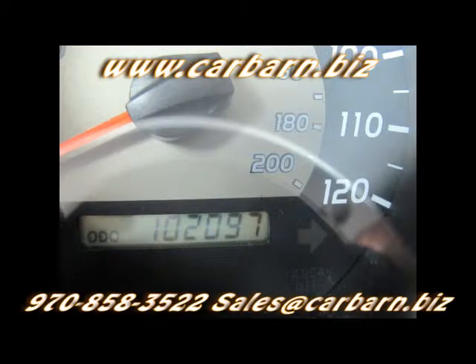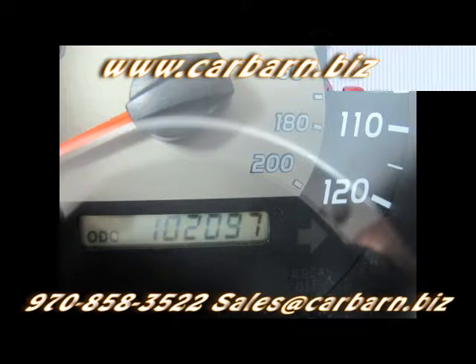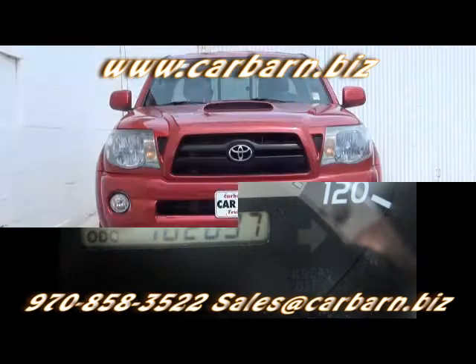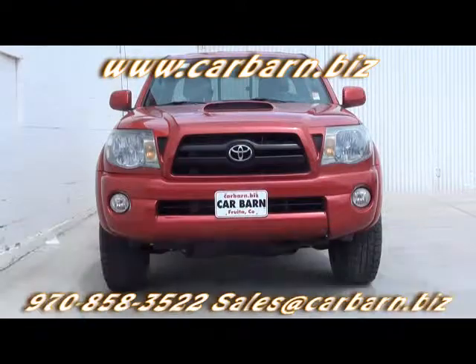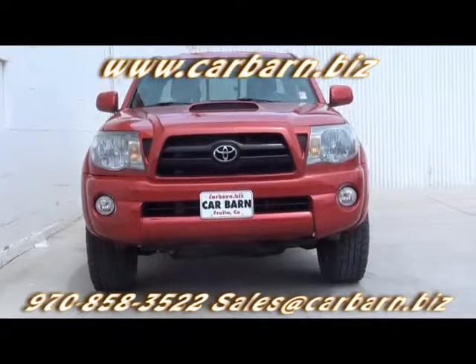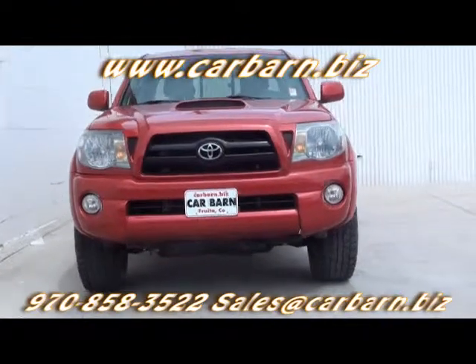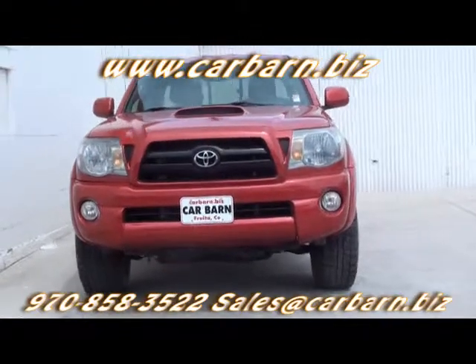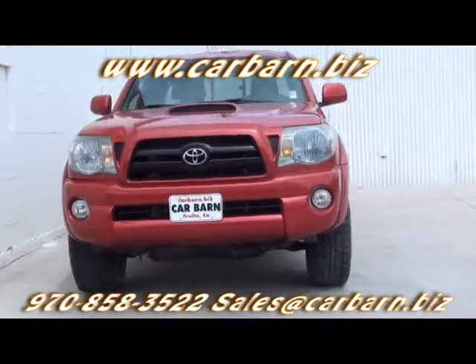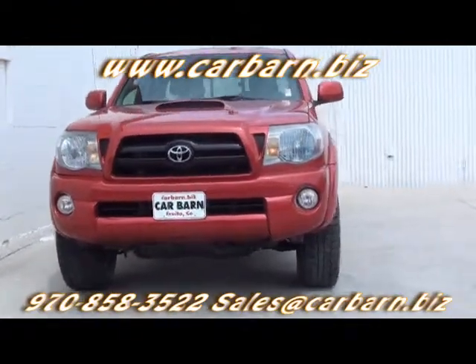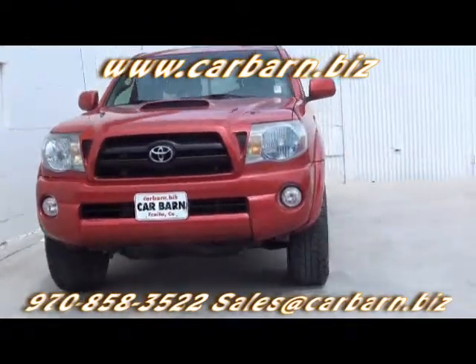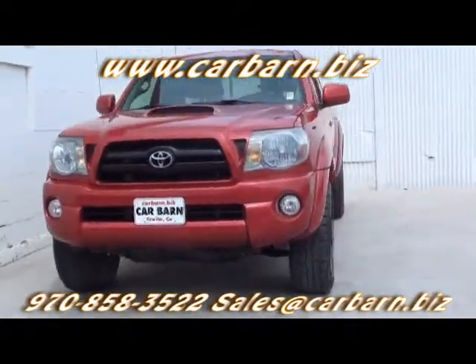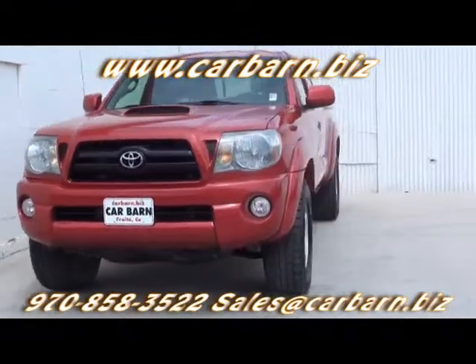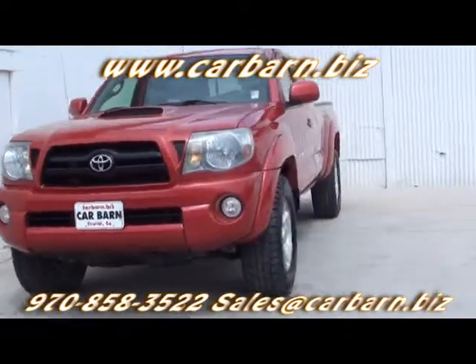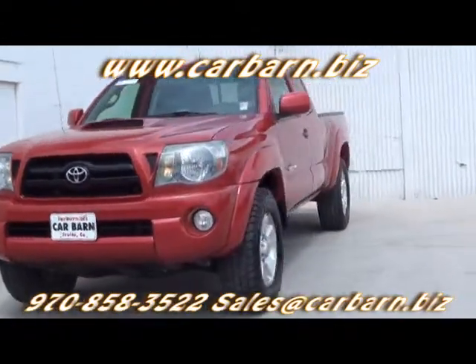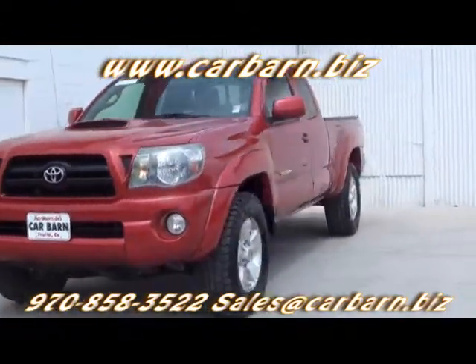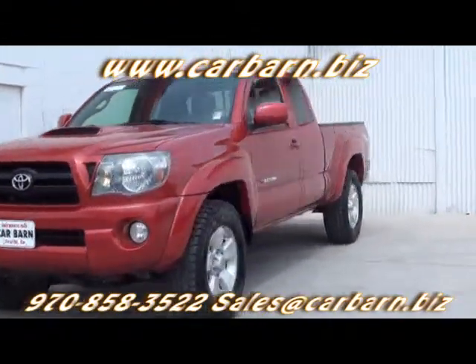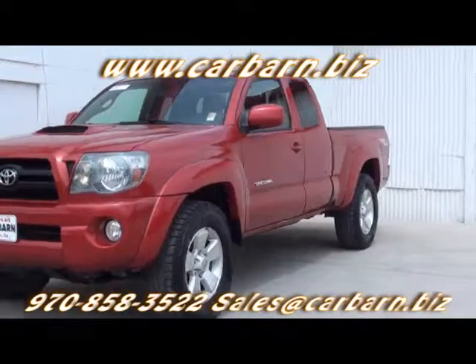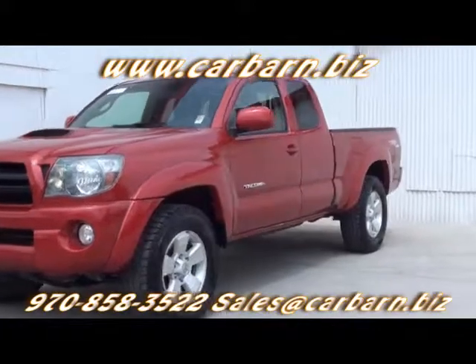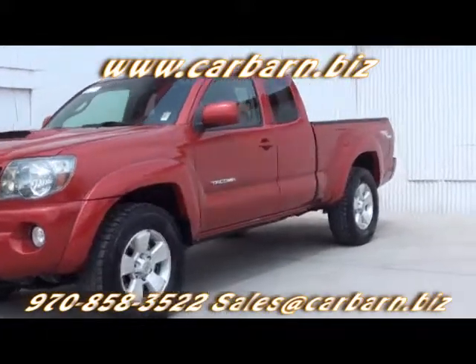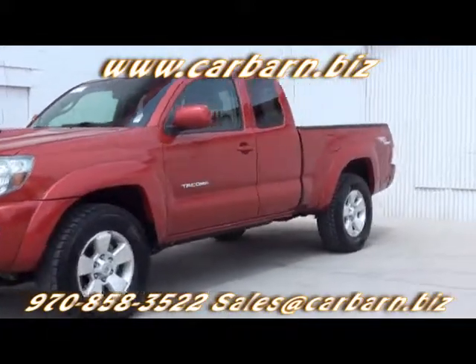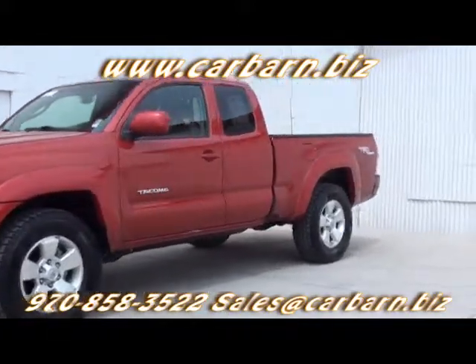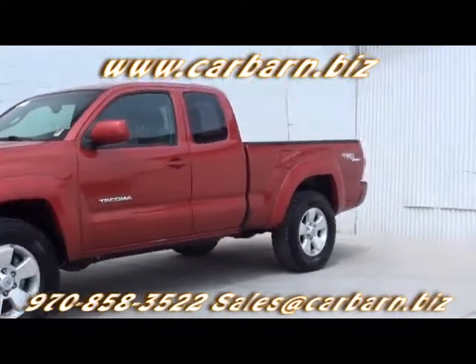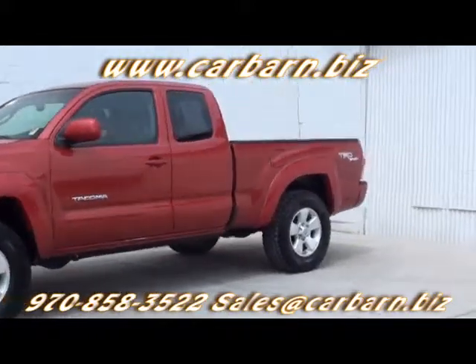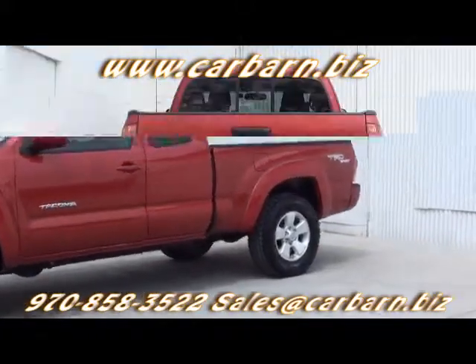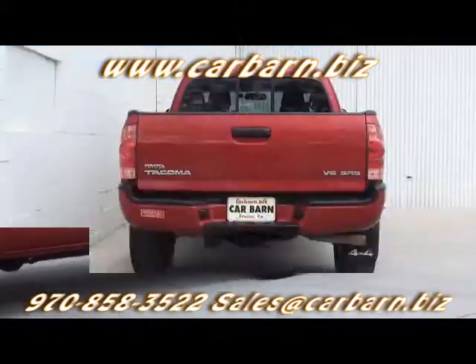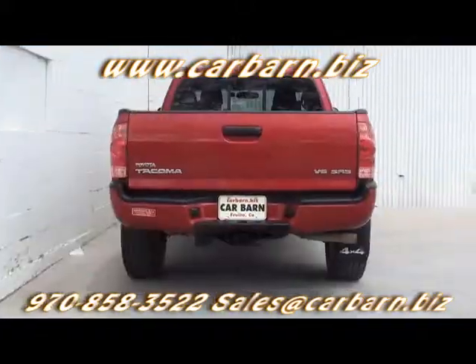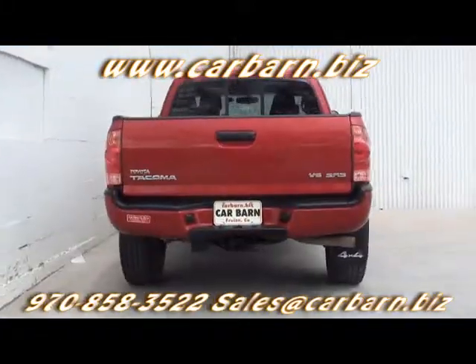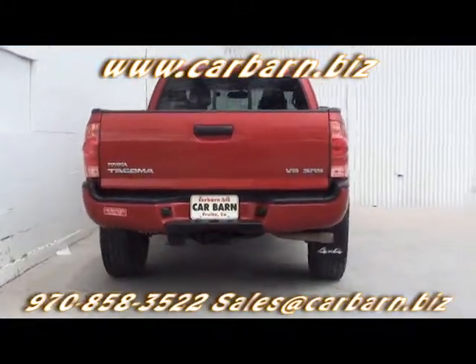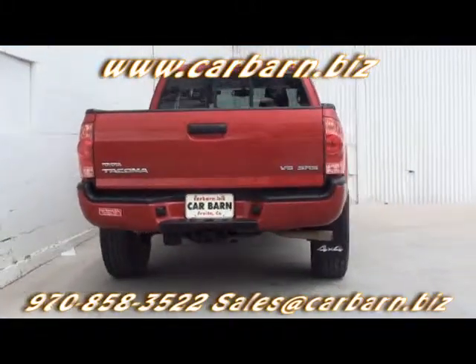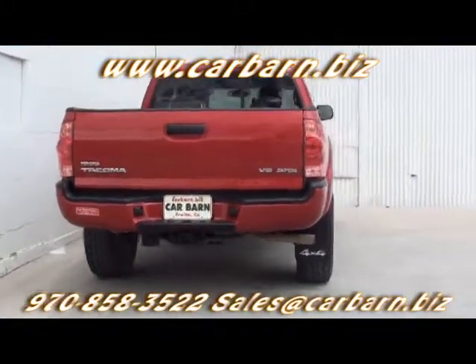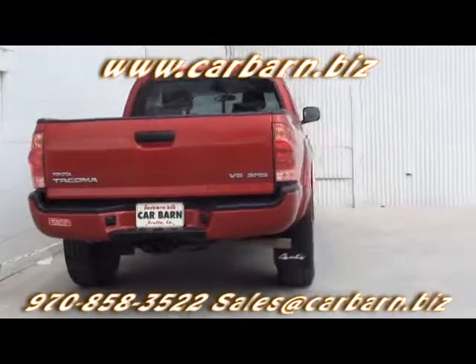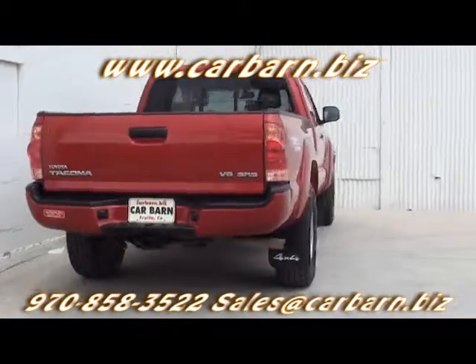Thanks for taking the time to look at my 2009 Toyota Tacoma Access Cab Truck. This is a Carfax one-owner vehicle with a clean report. I put in a new windshield as part of my safety check and the car's had a fresh oil change.